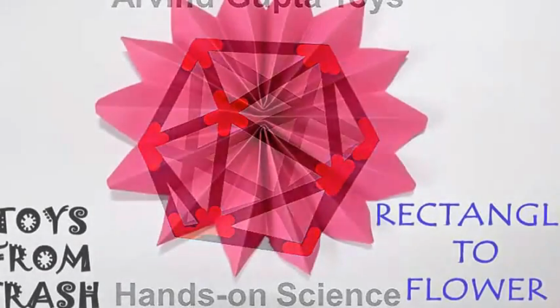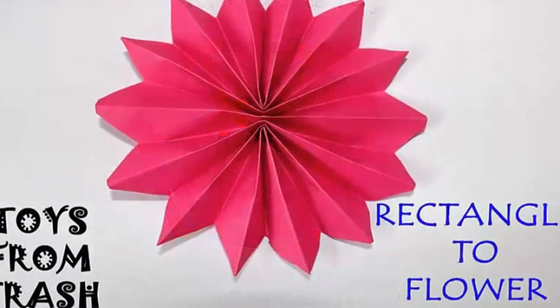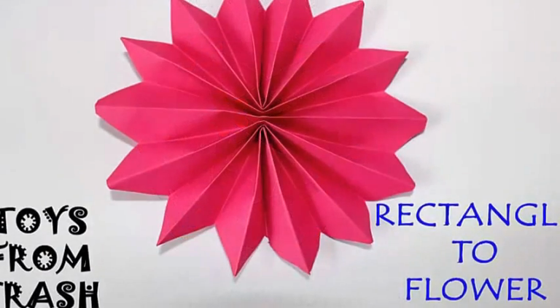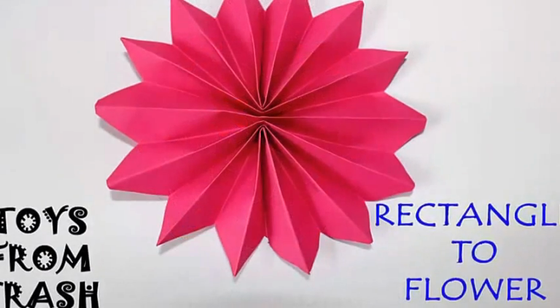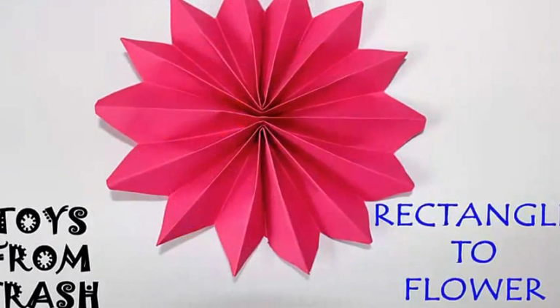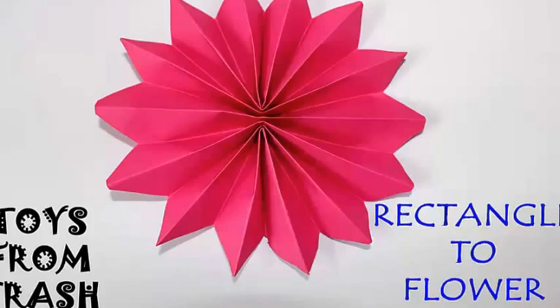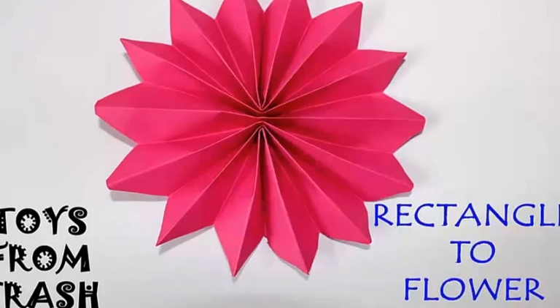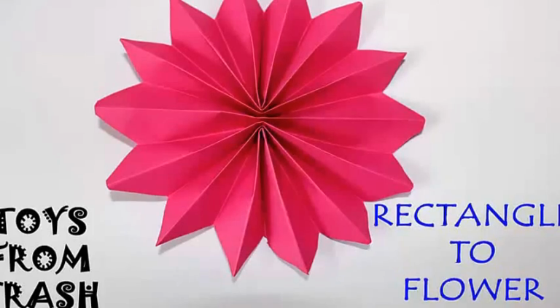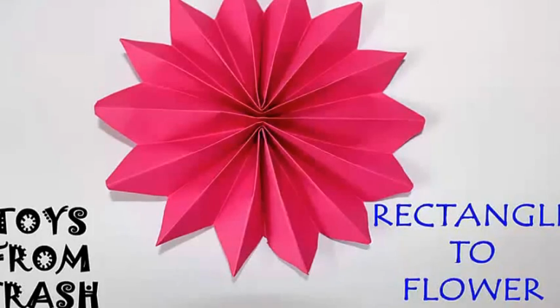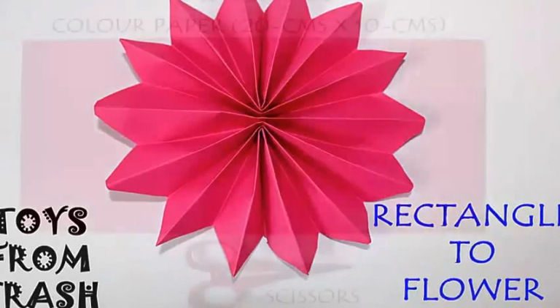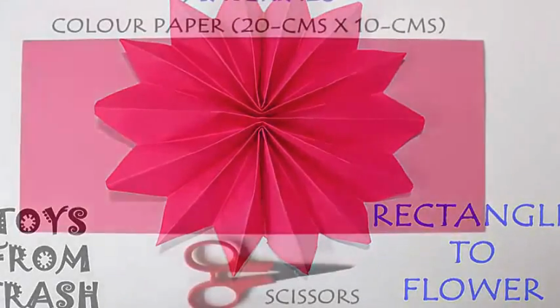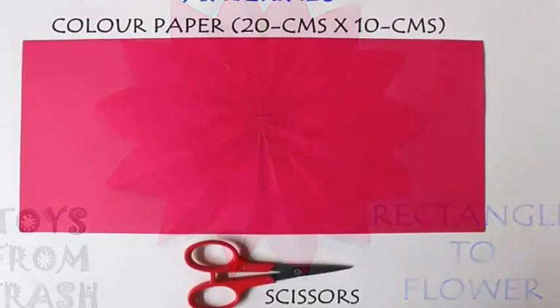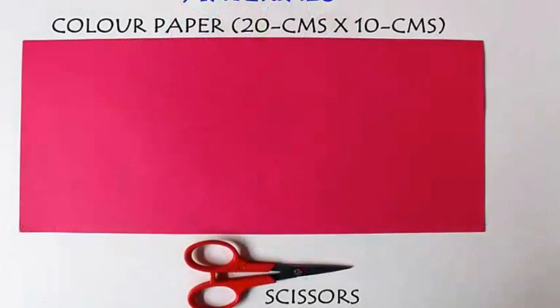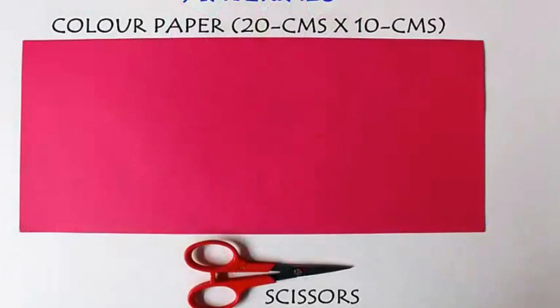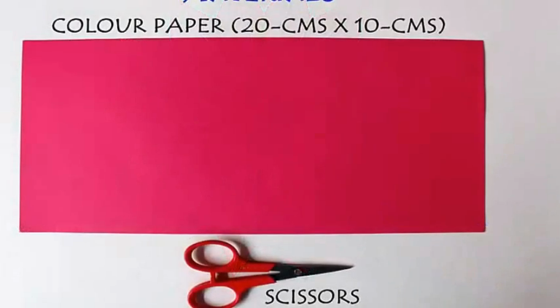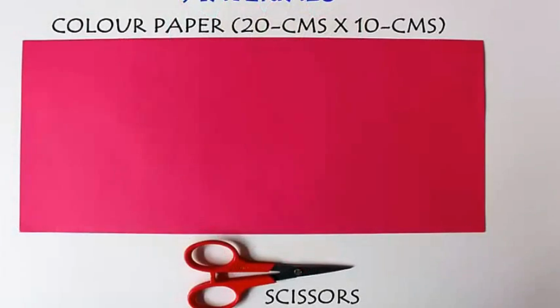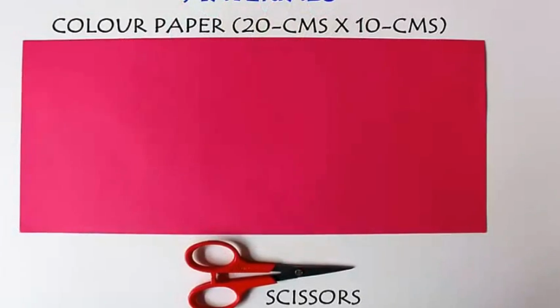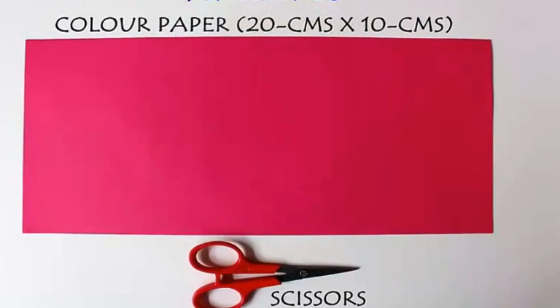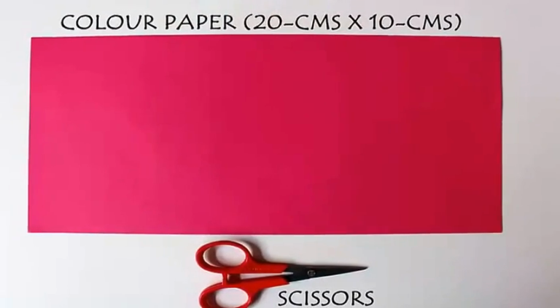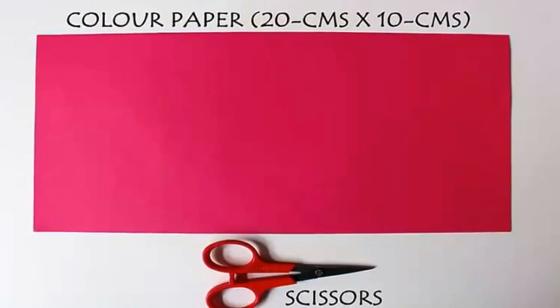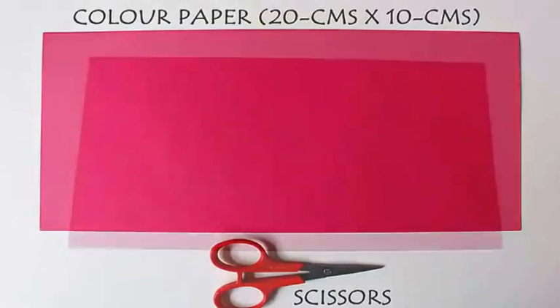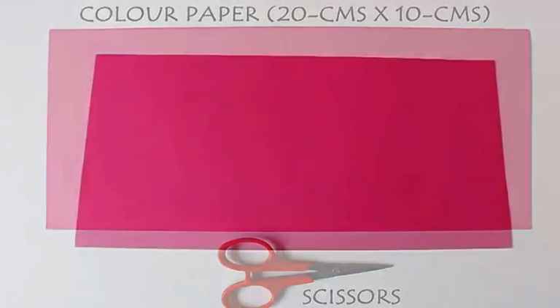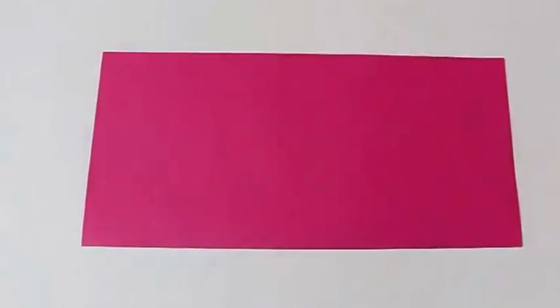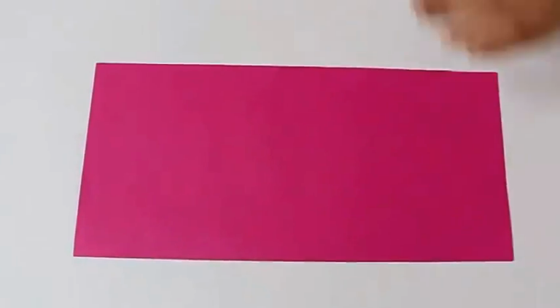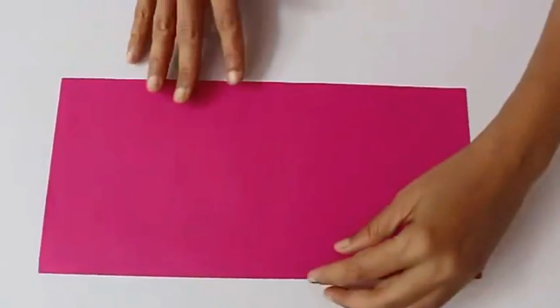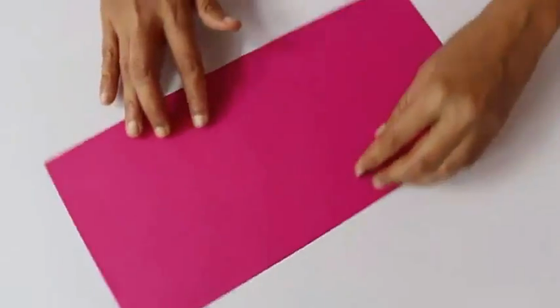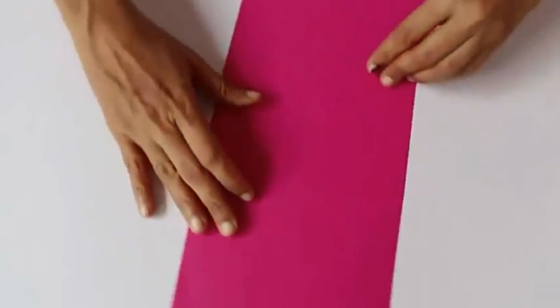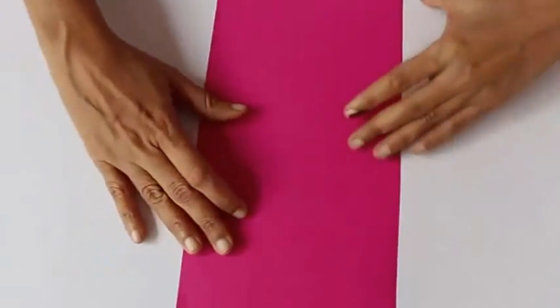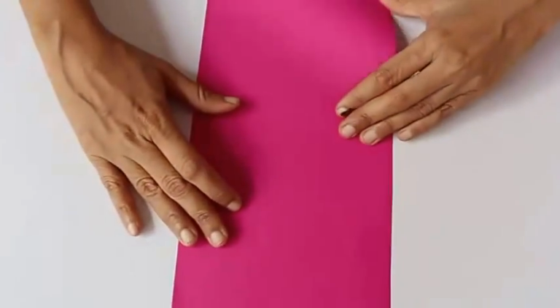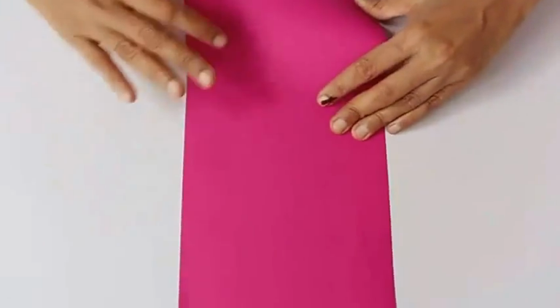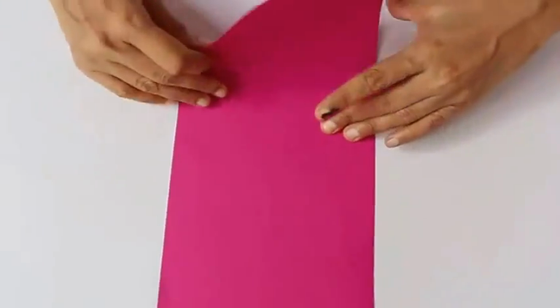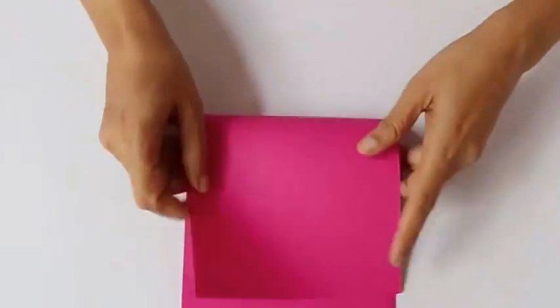Today we are going to make a very beautiful flower from a rectangular piece of paper. Take a red rectangle which is 20 cm long and 10 cm wide, which means the length is double that of the width.